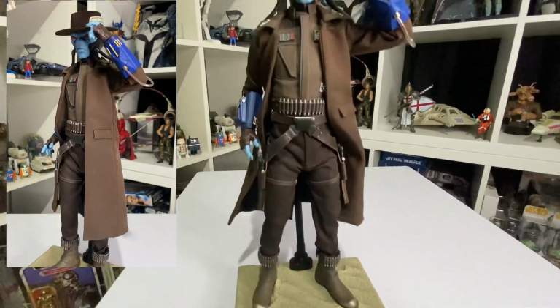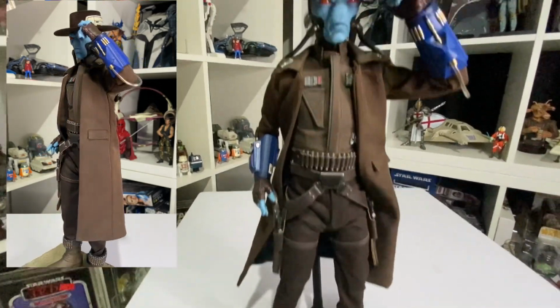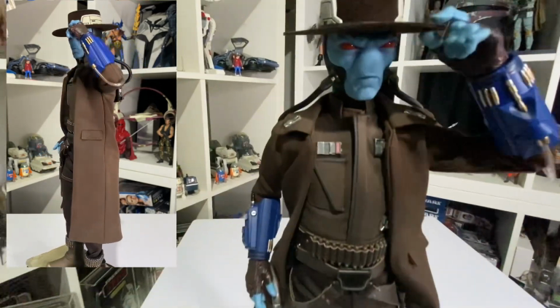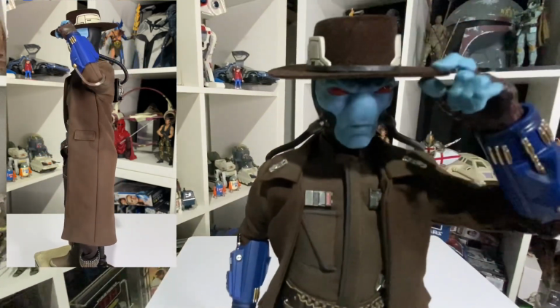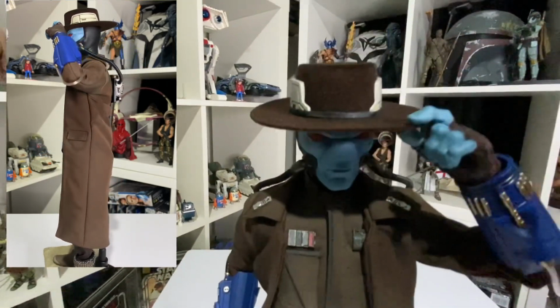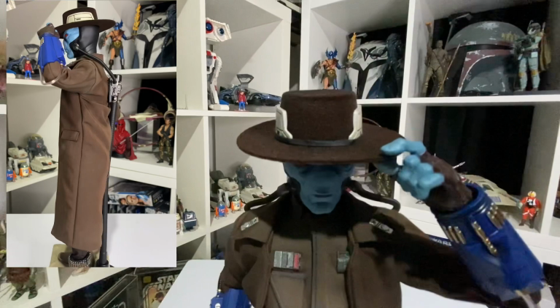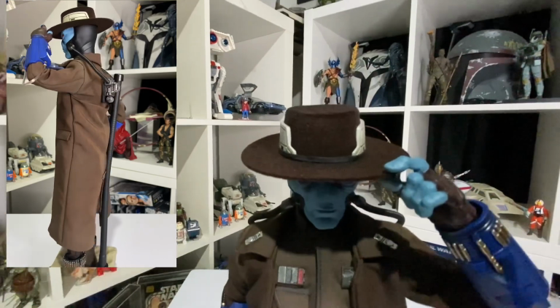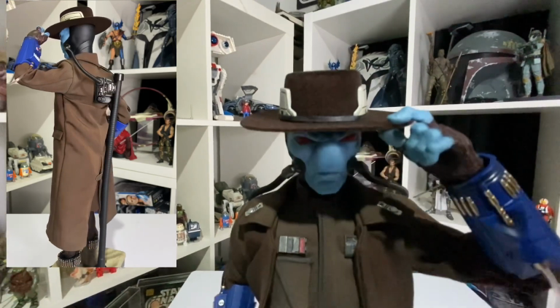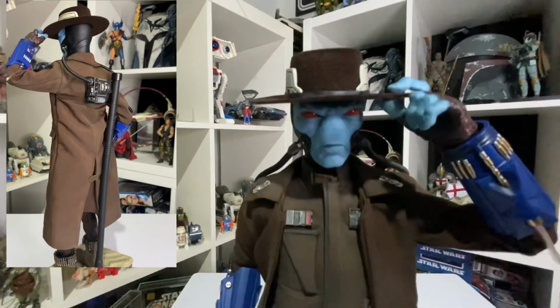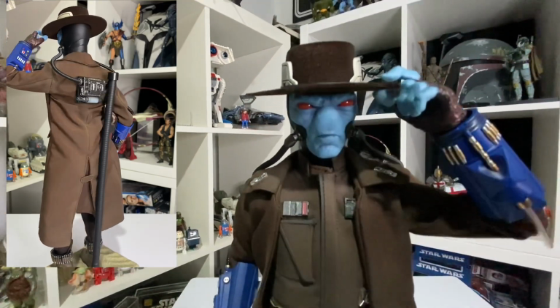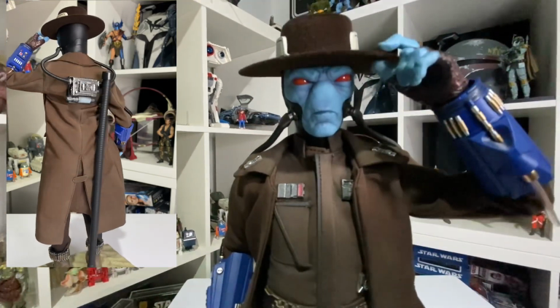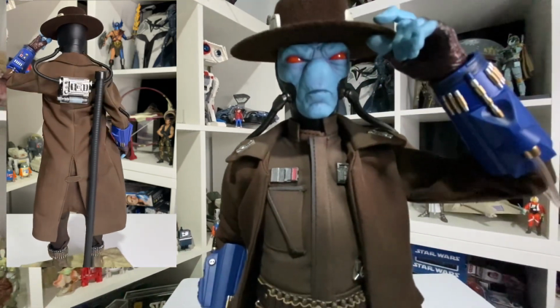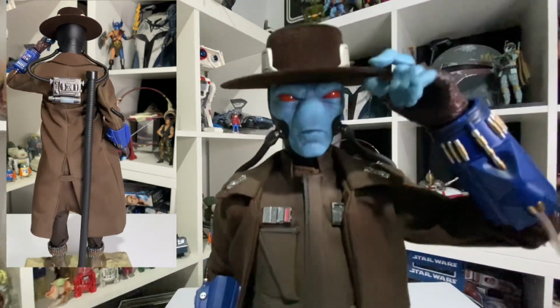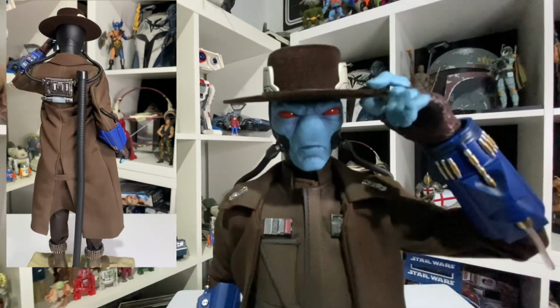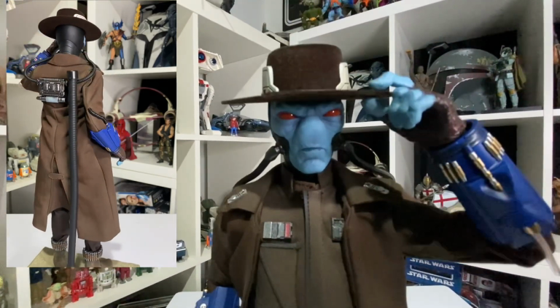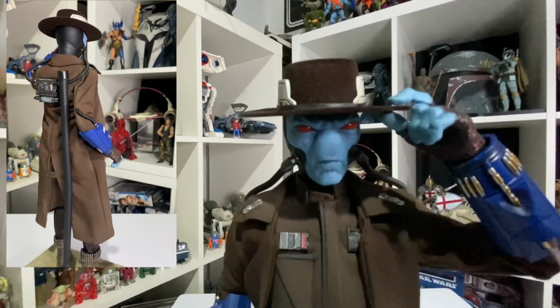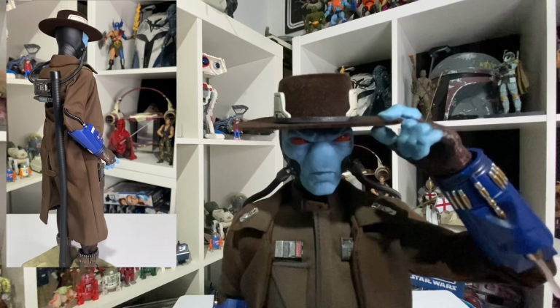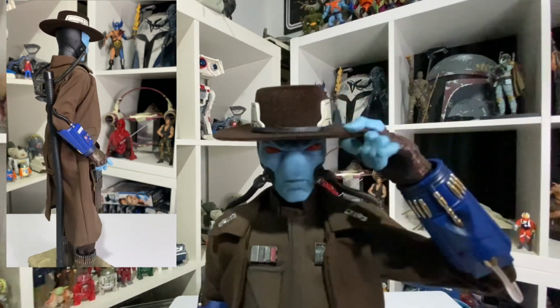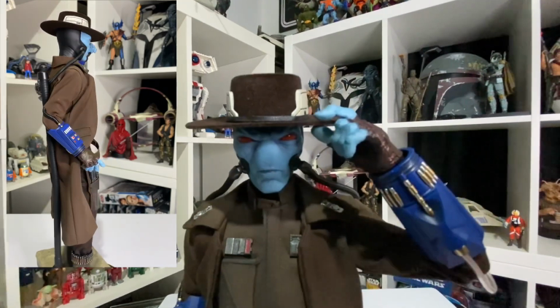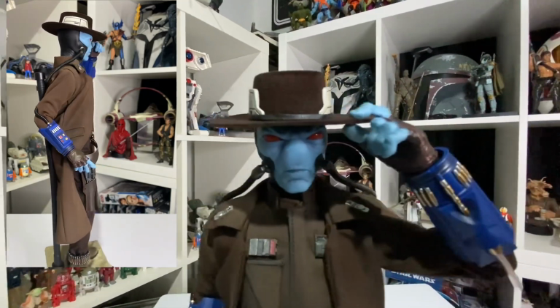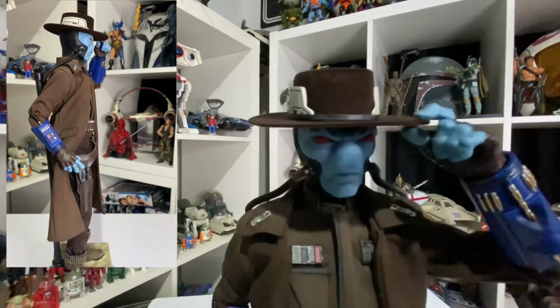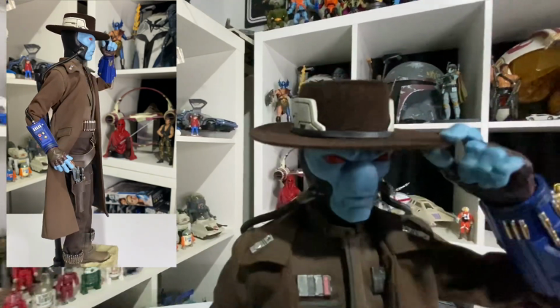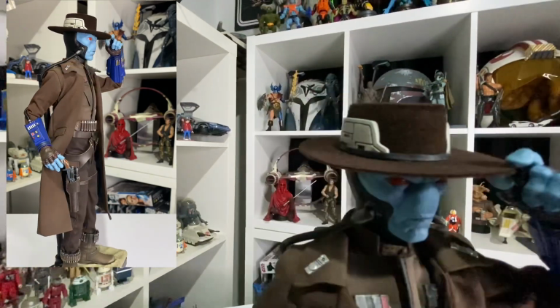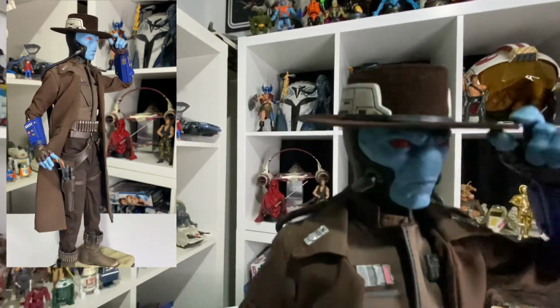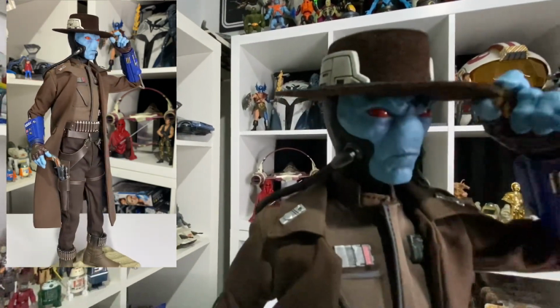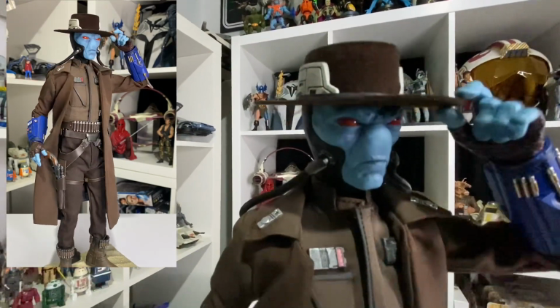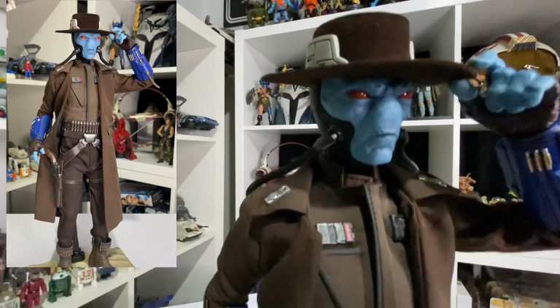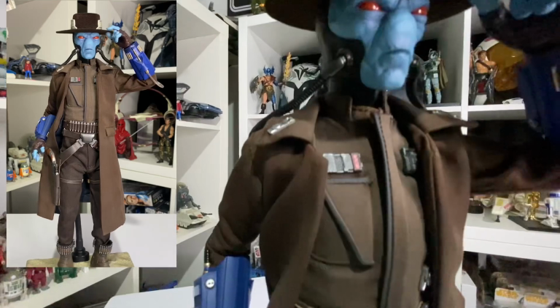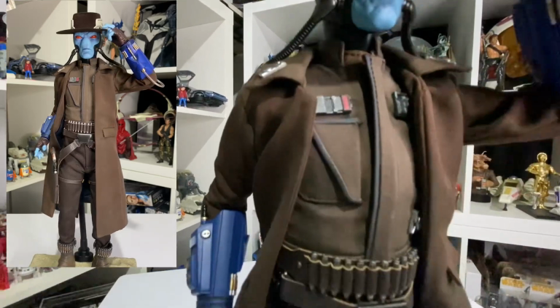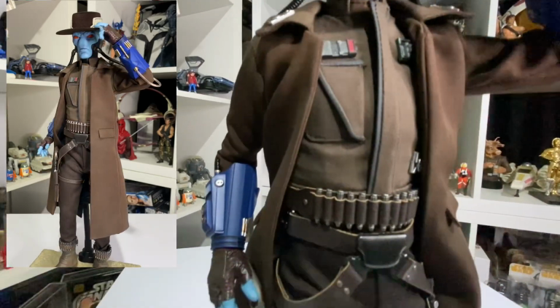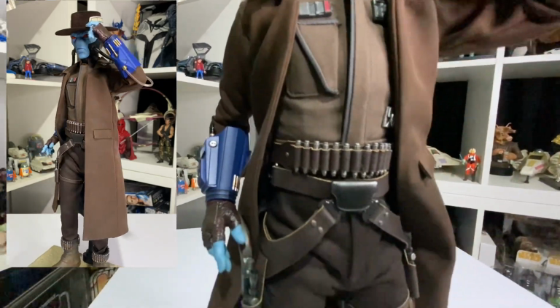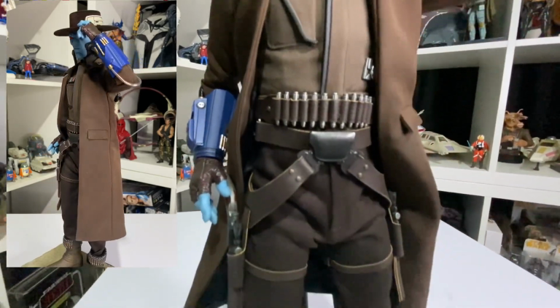What a great alien! Some people say the hat could do with being a little bit bigger, but I think it's great. There is an animated or cartoon version coming out where the hat does look better, but it looks good for a TV series figure.